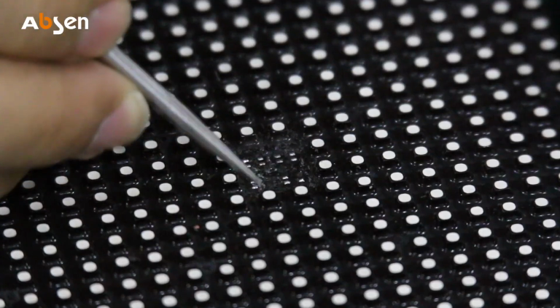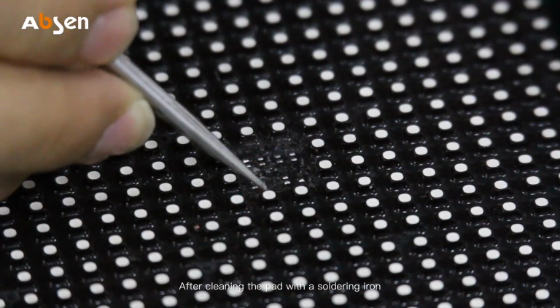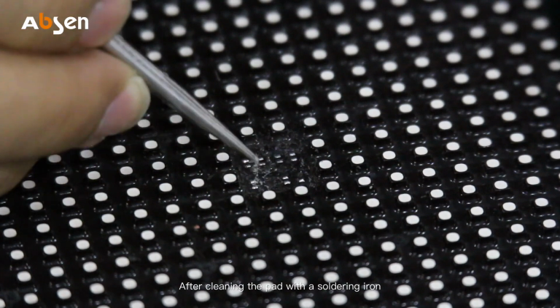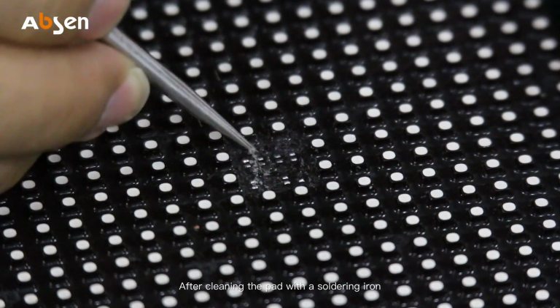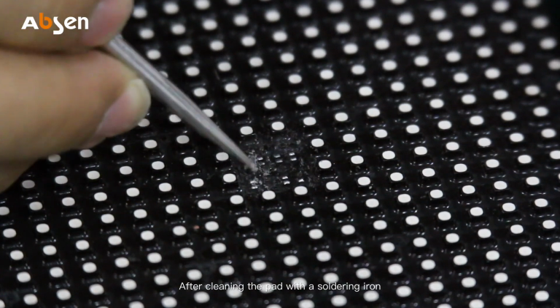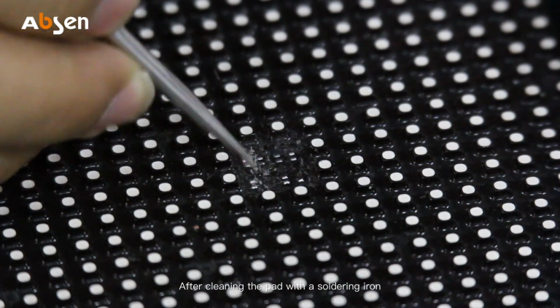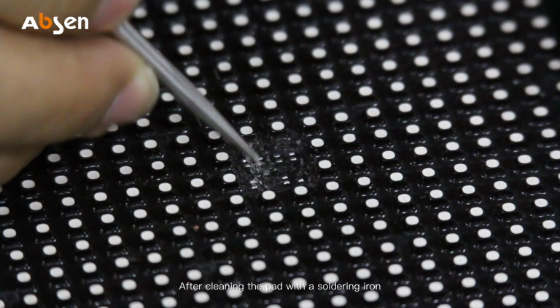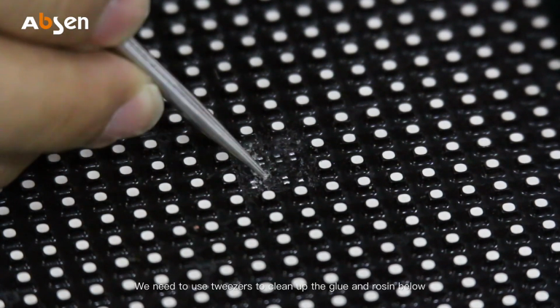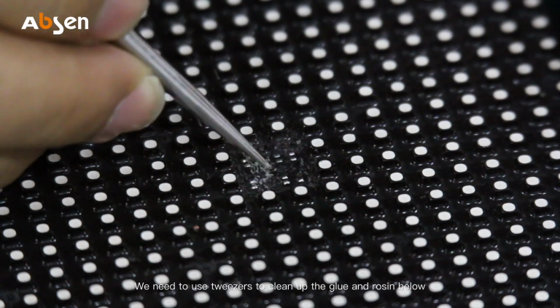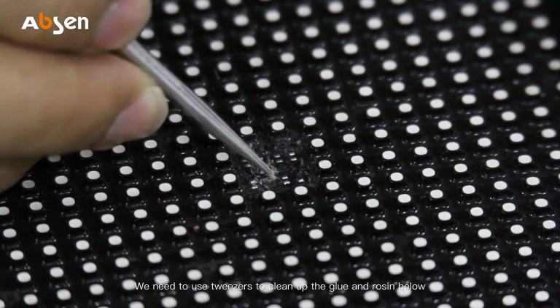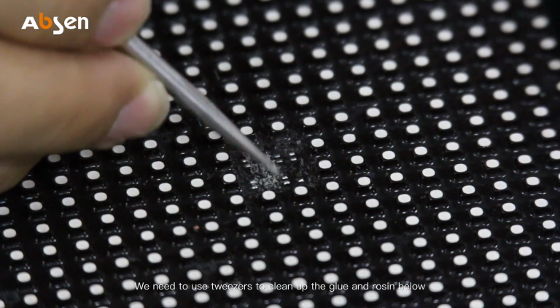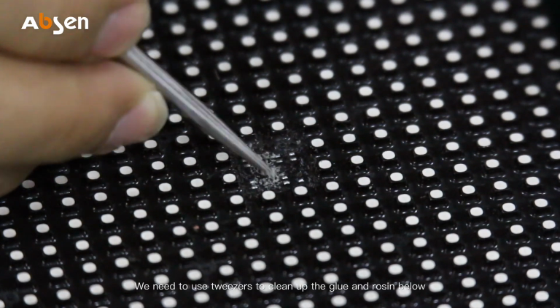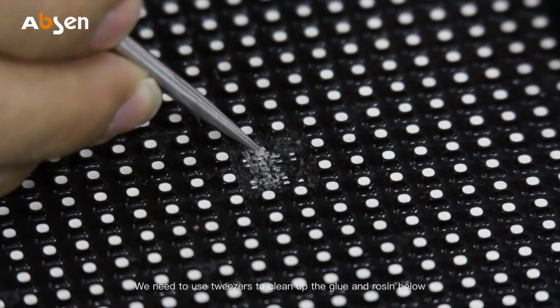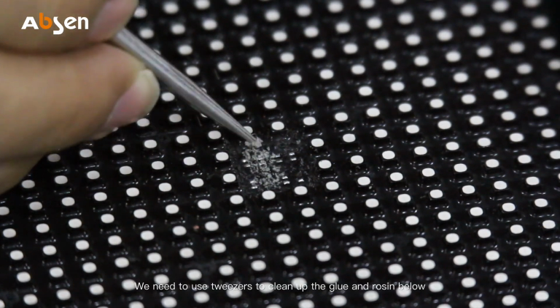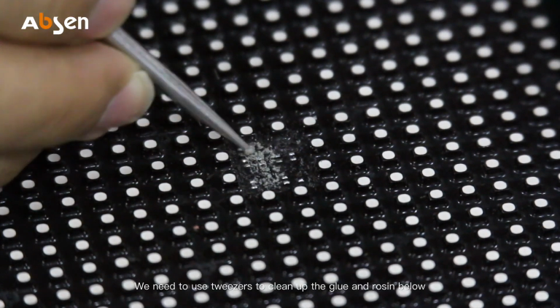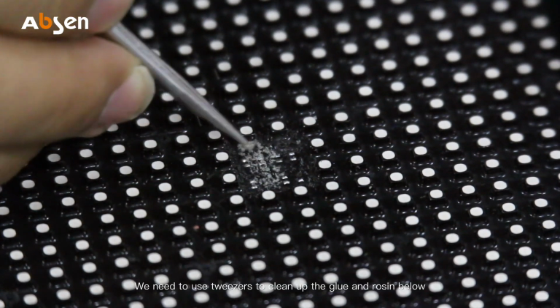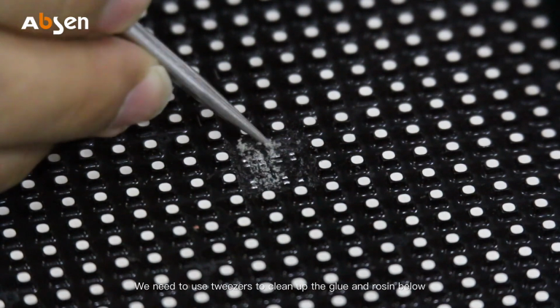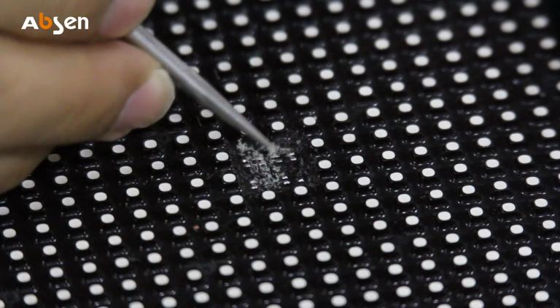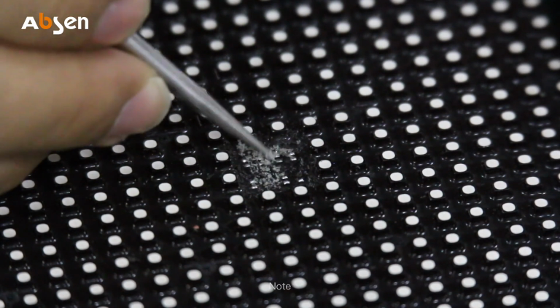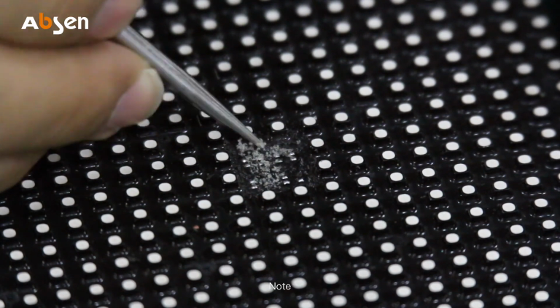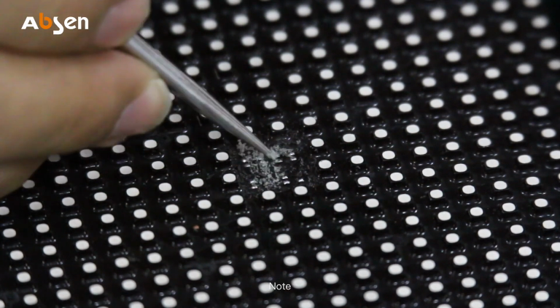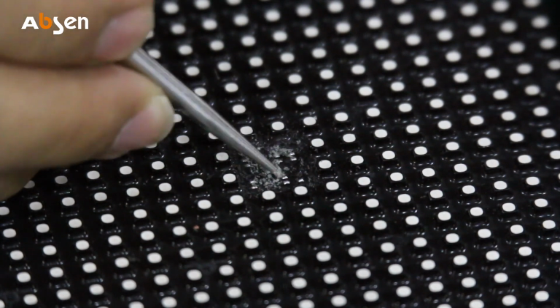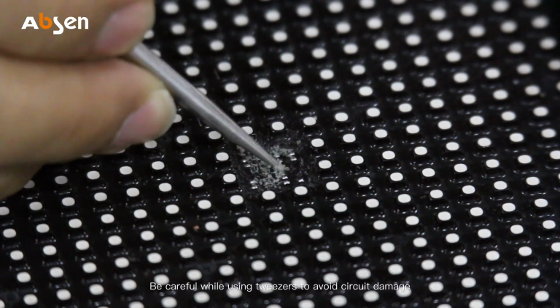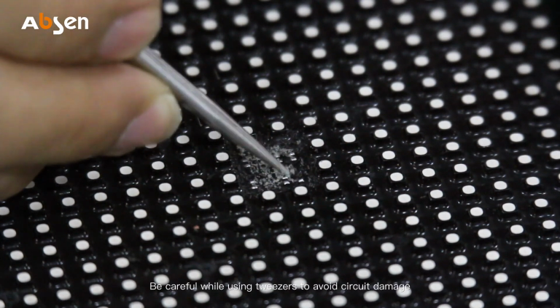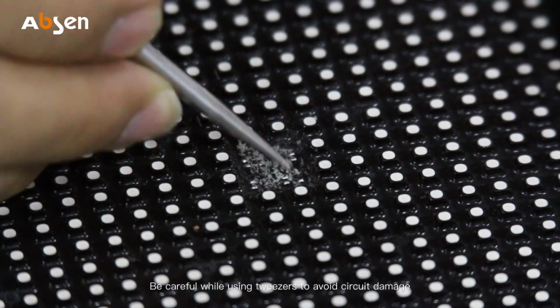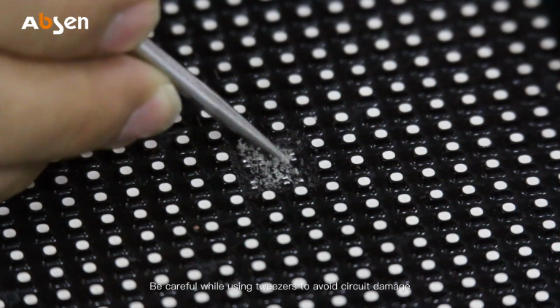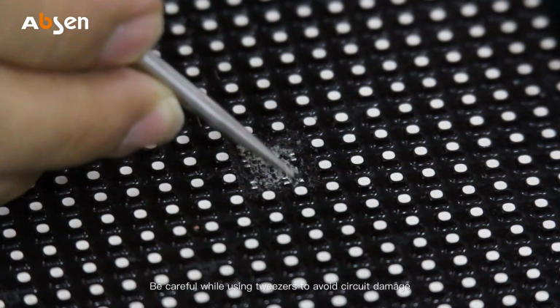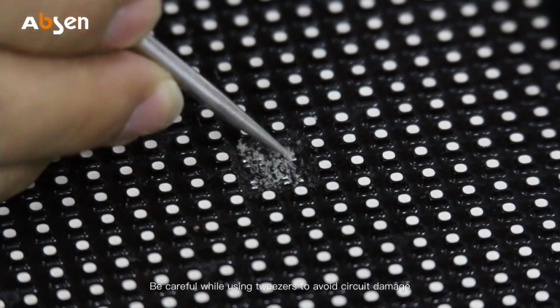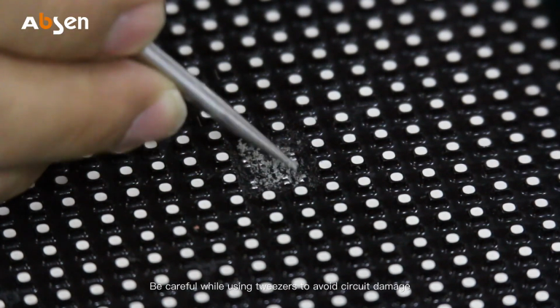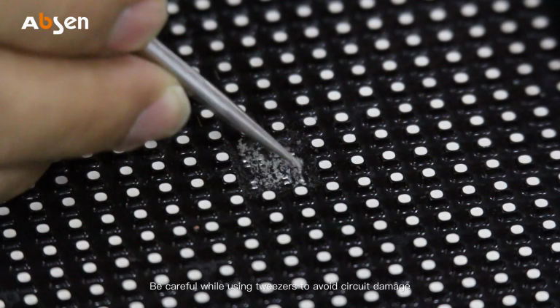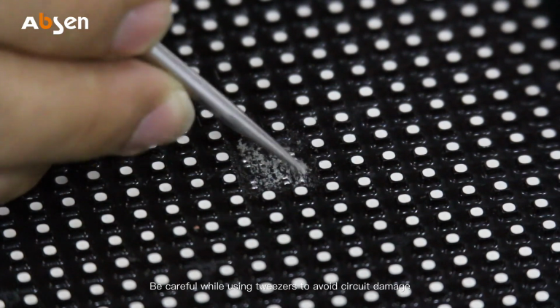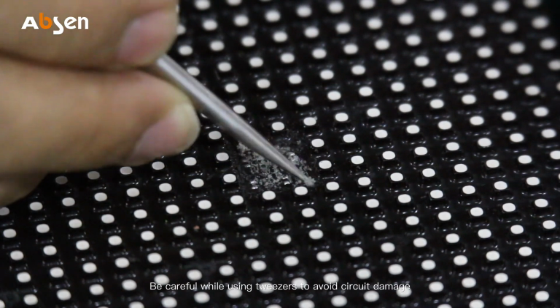After cleaning the pad with a soldering iron, we need to use tweezers to clean up the glue and rosin below. Note: be careful while using tweezers to avoid circuit damage.